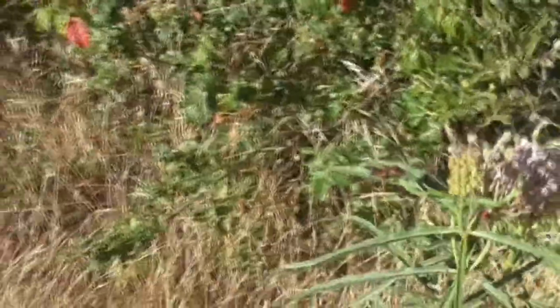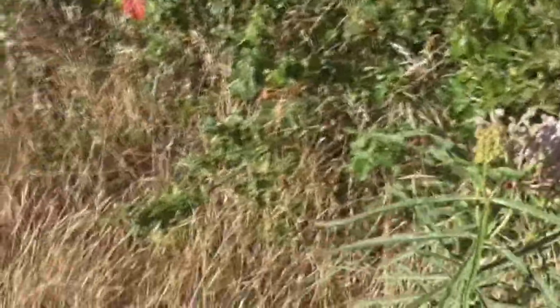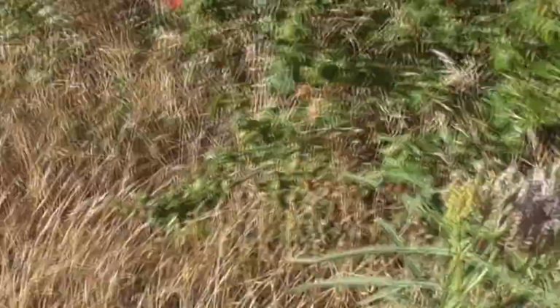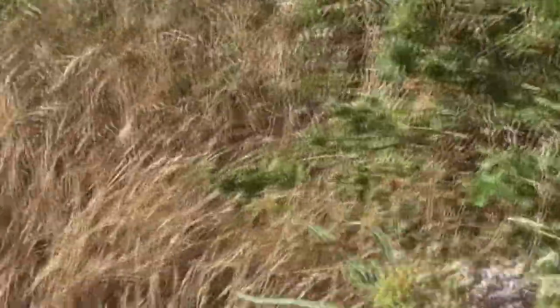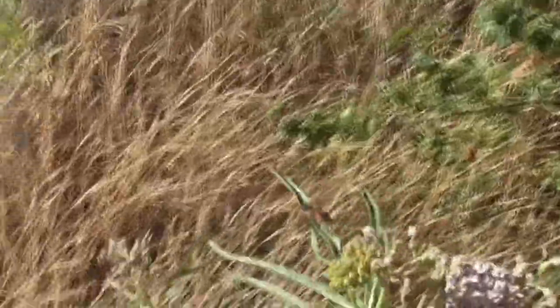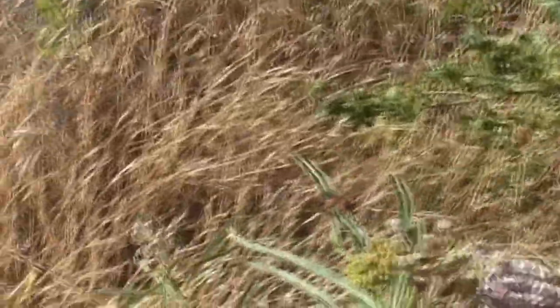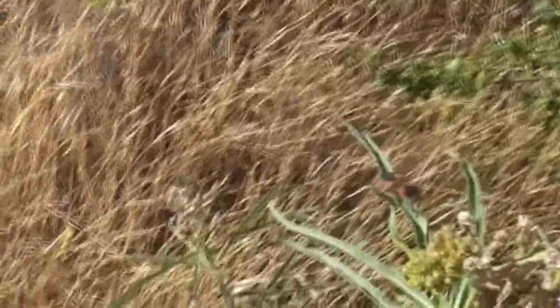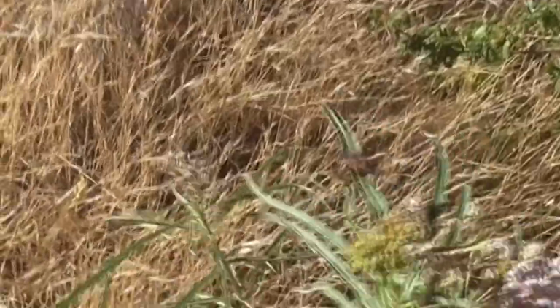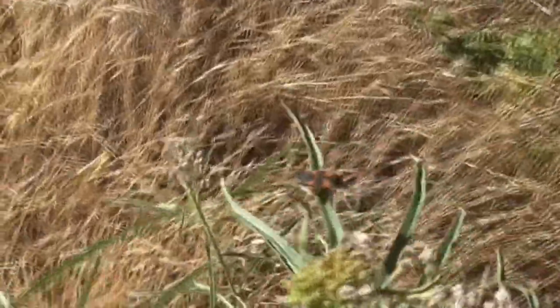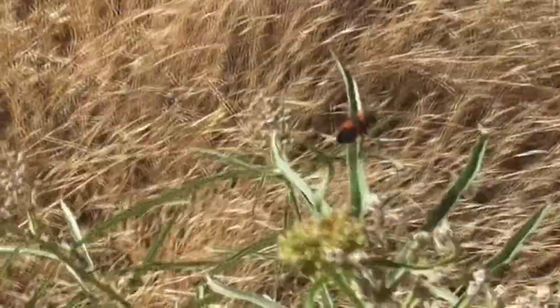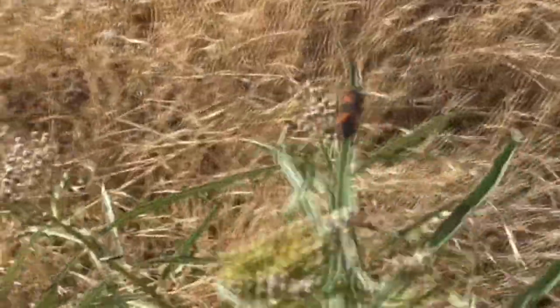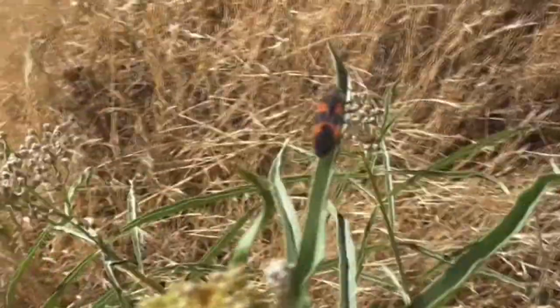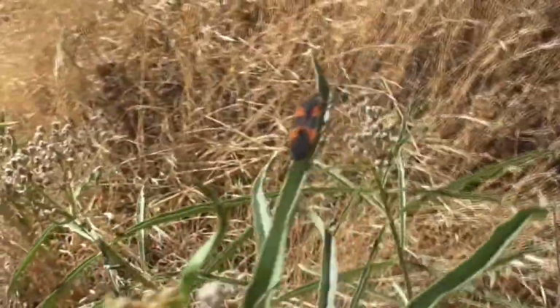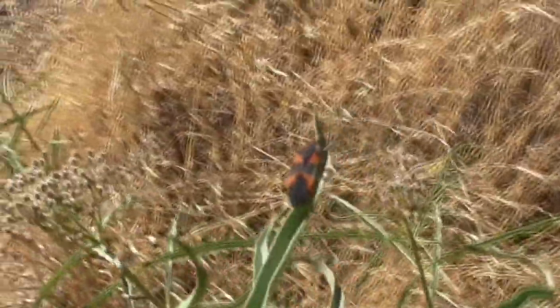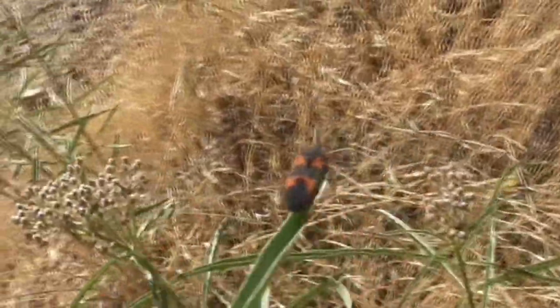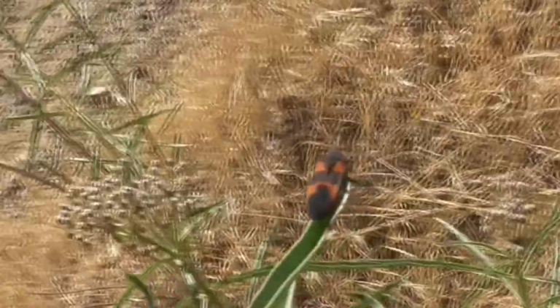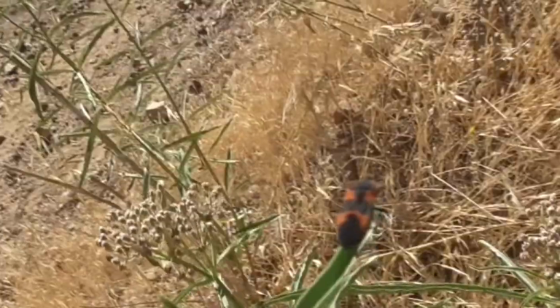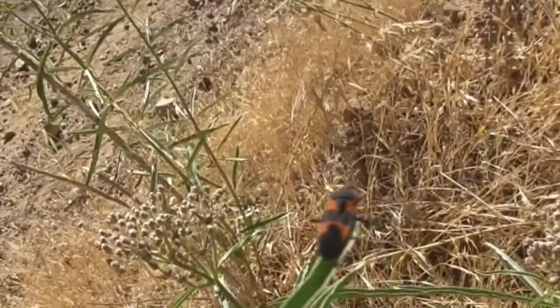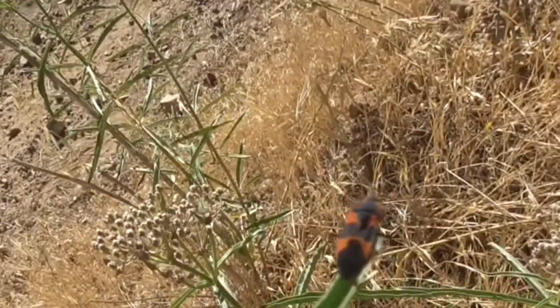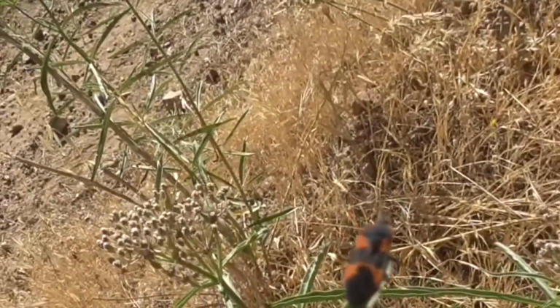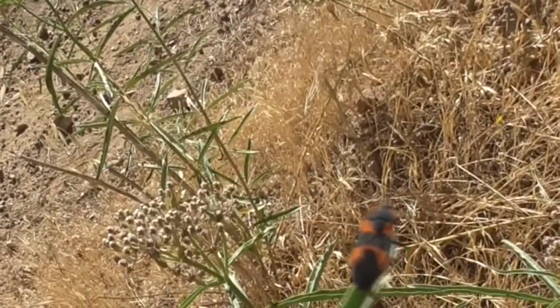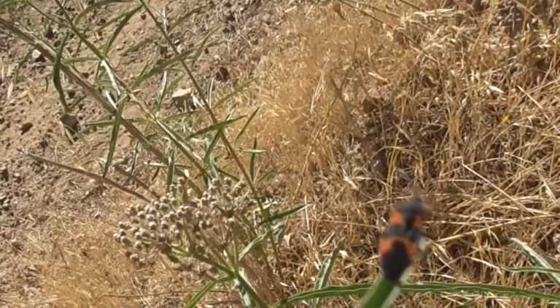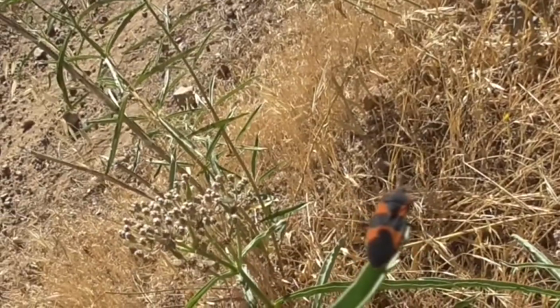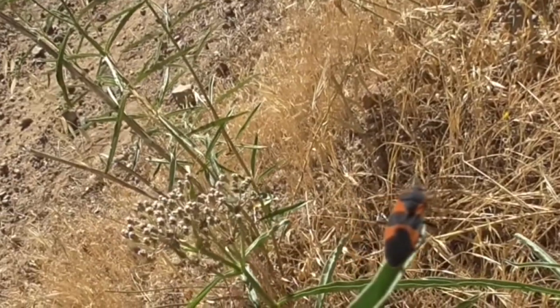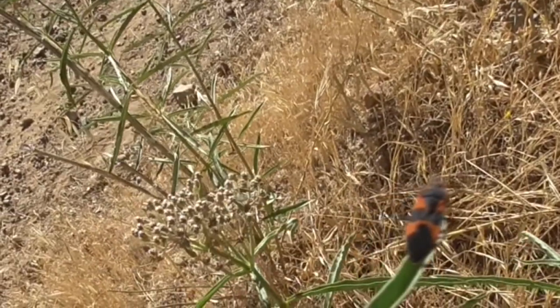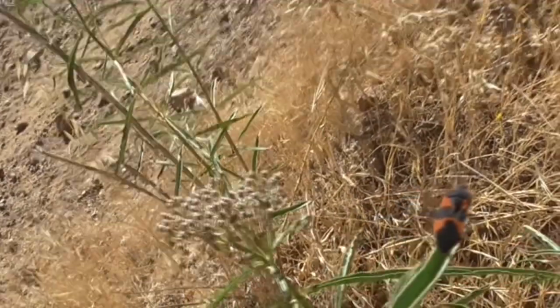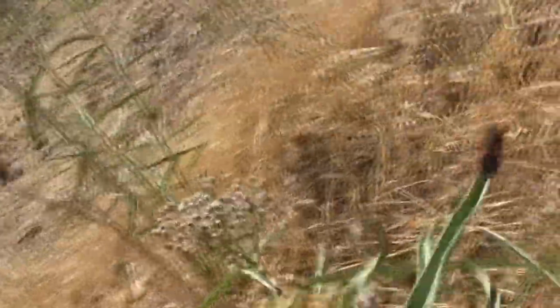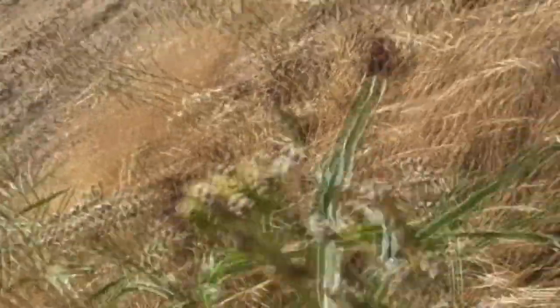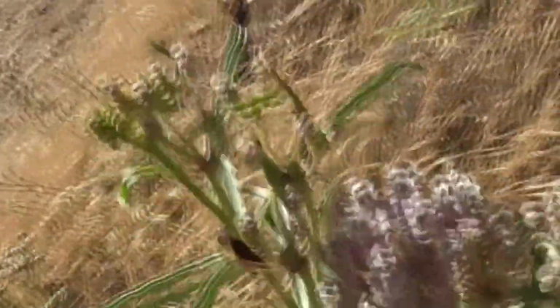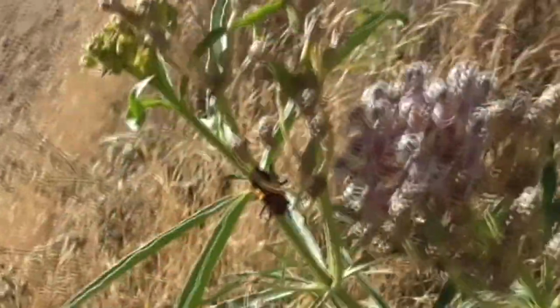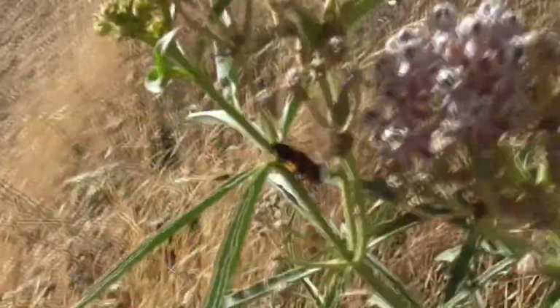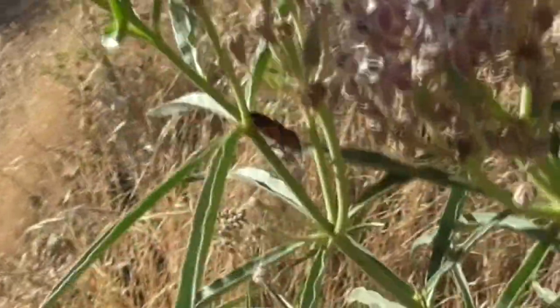You recognize him by these patterns of orange and black on his body. This guy tastes really bad — that's why he's colored like this, to warn his predators not to eat them.